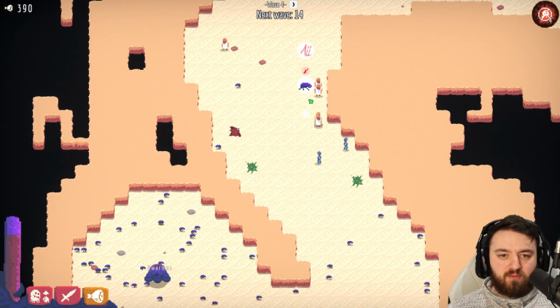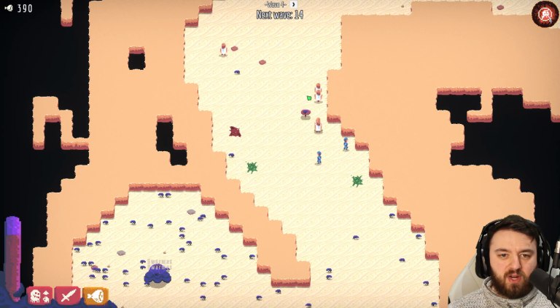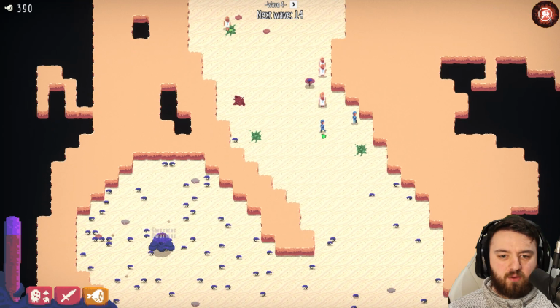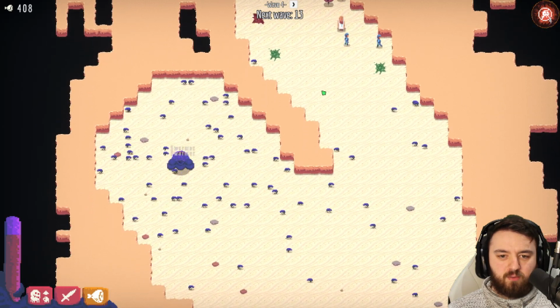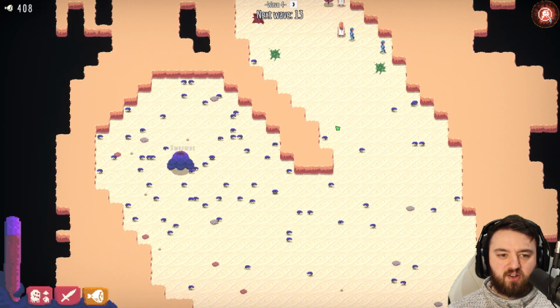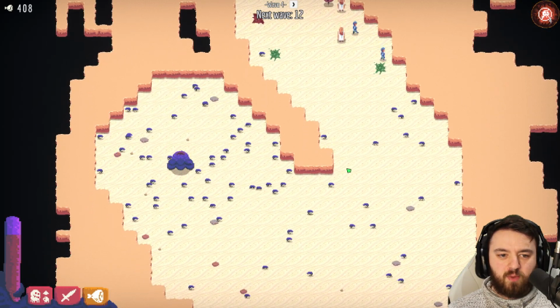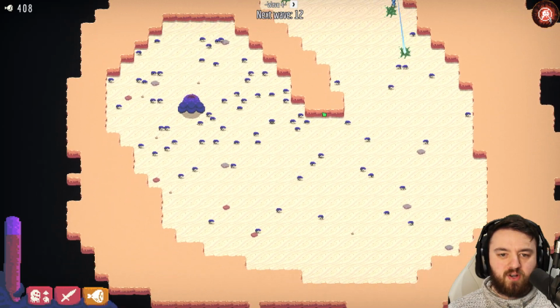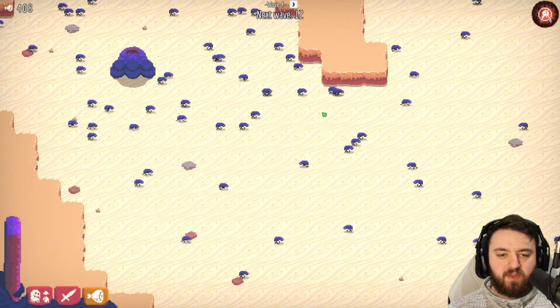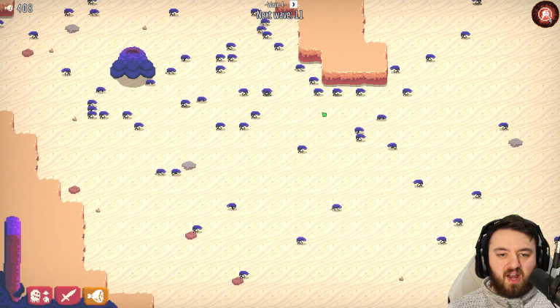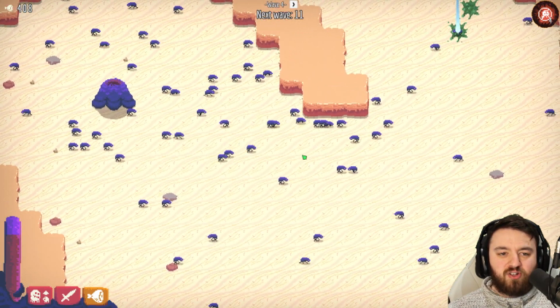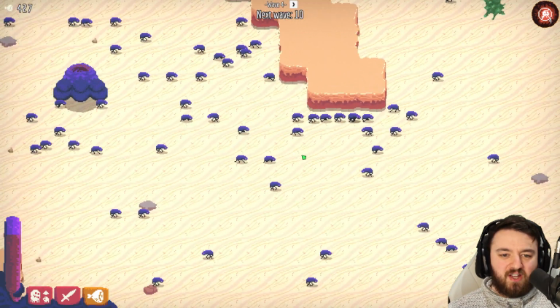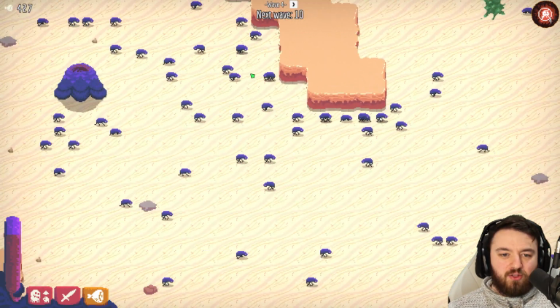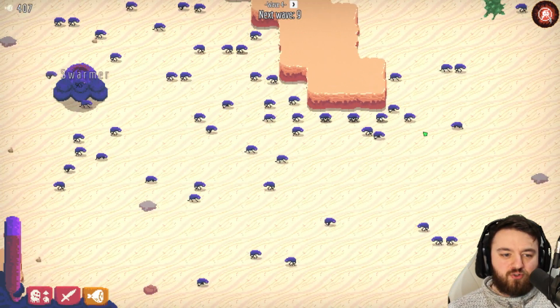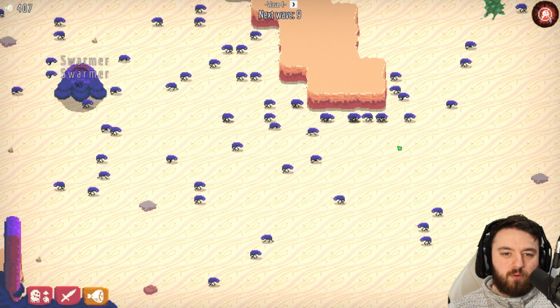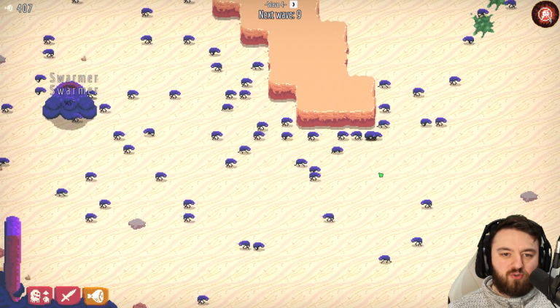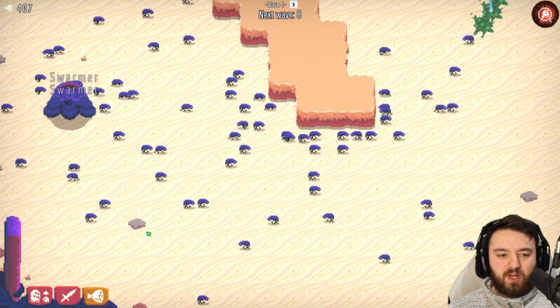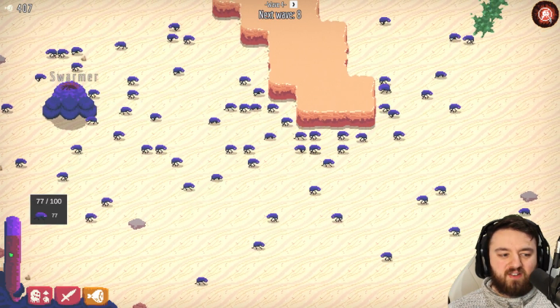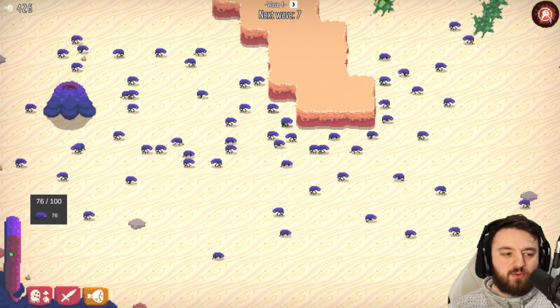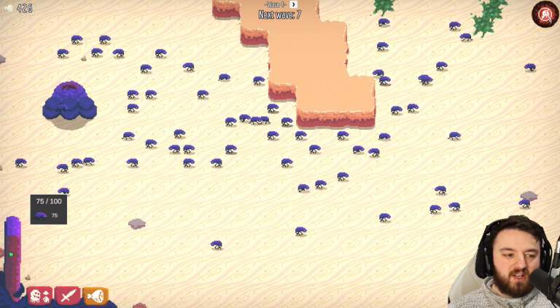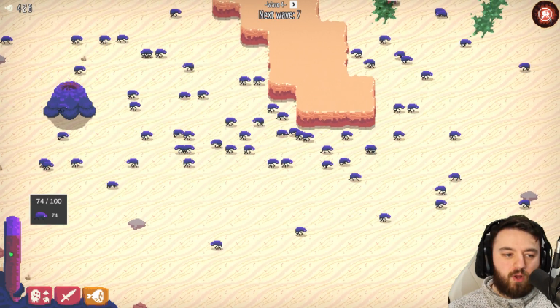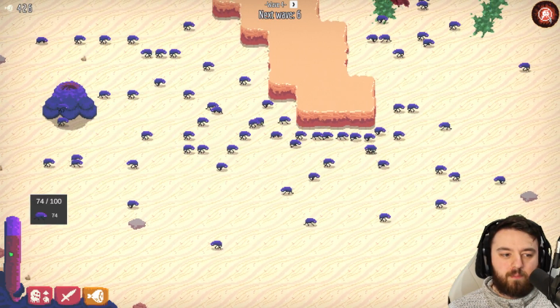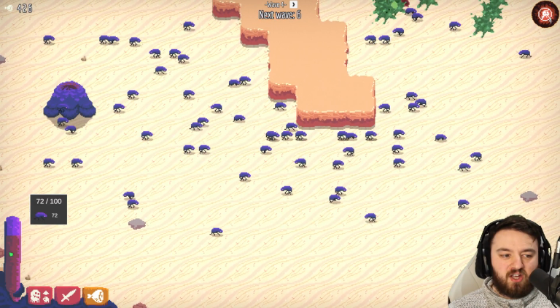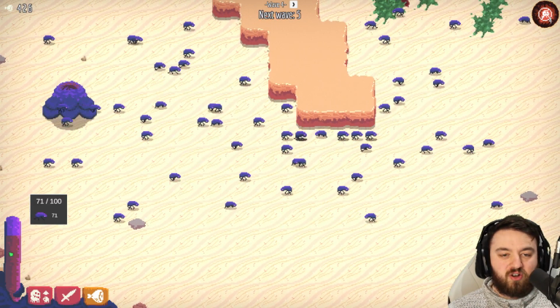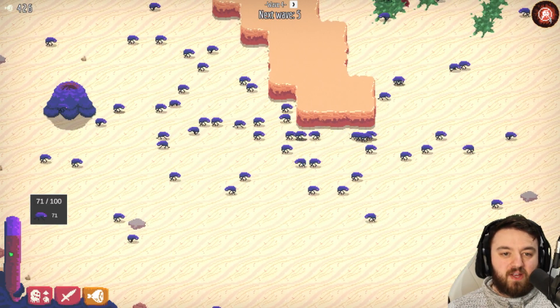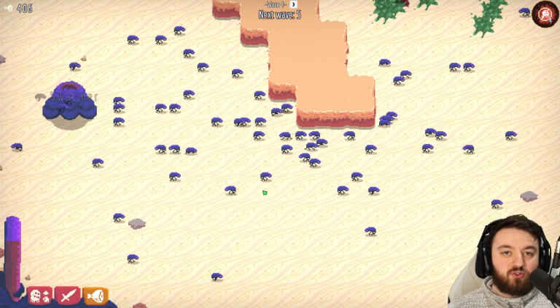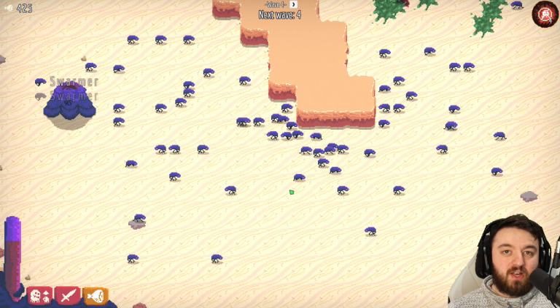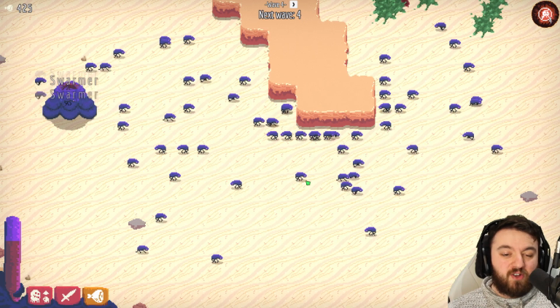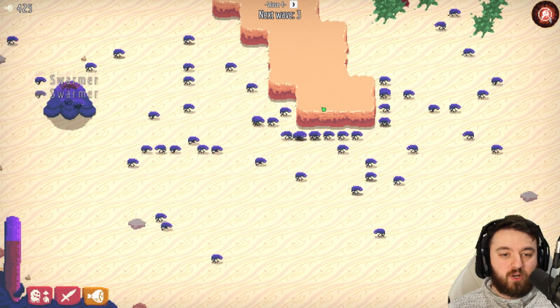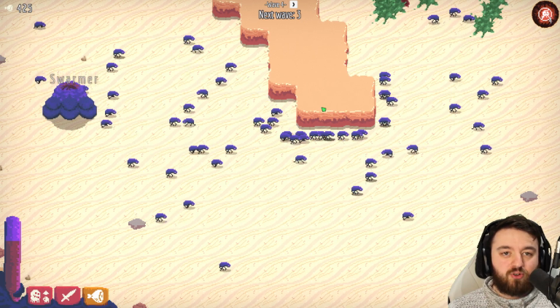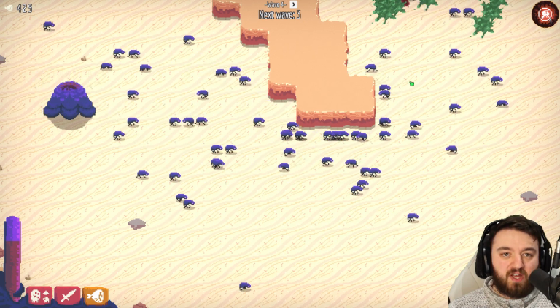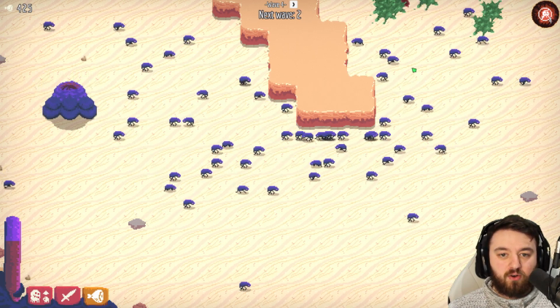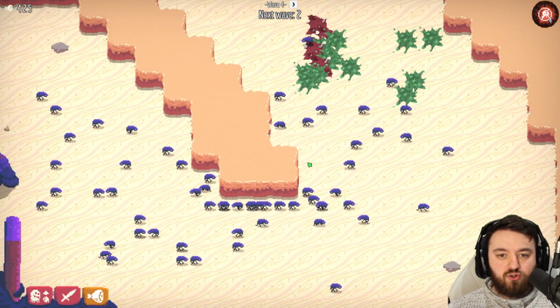We have marines coming now, we'll send out our wee horde here. As you can see, the swarm is growing. These guys only take up one population, making them extremely efficient when it comes to spending on nutrients.